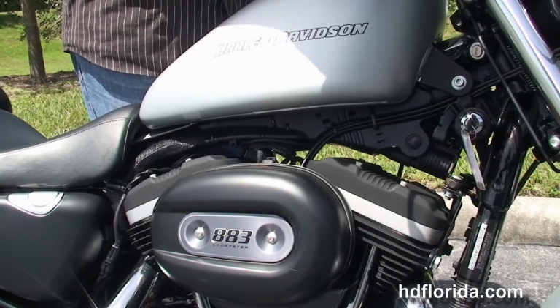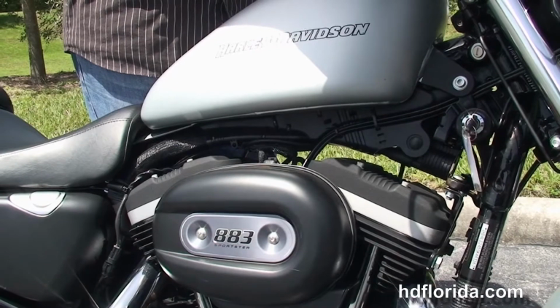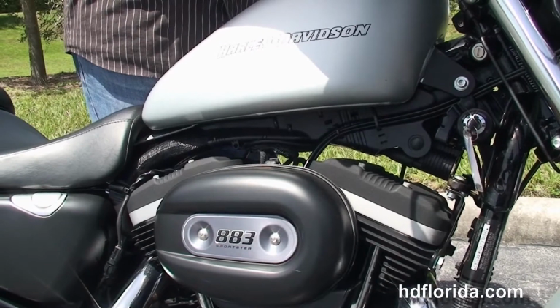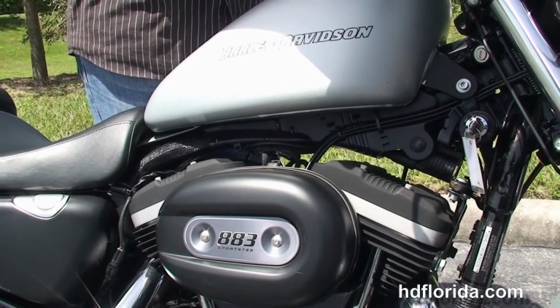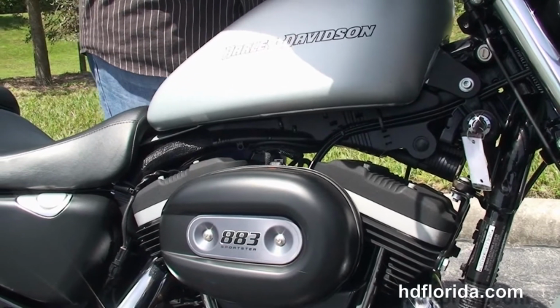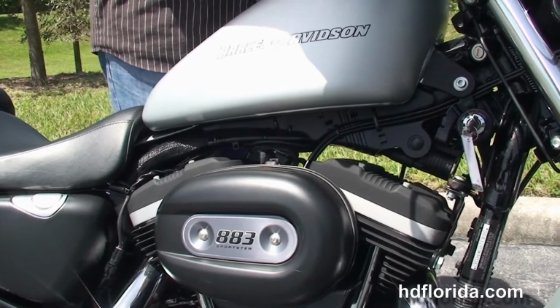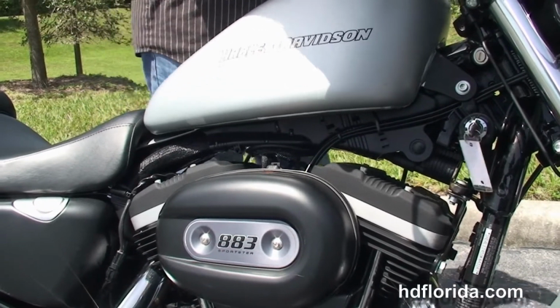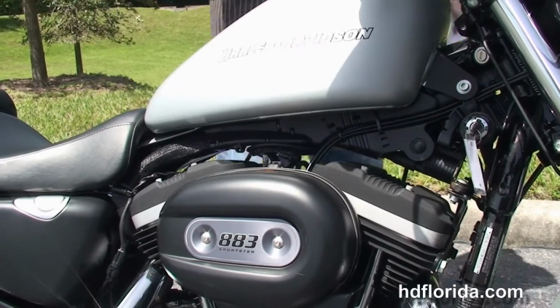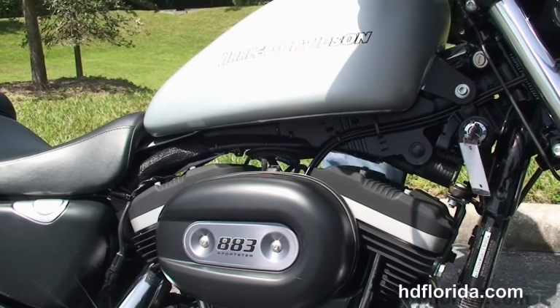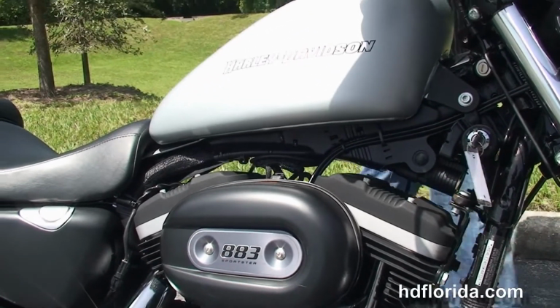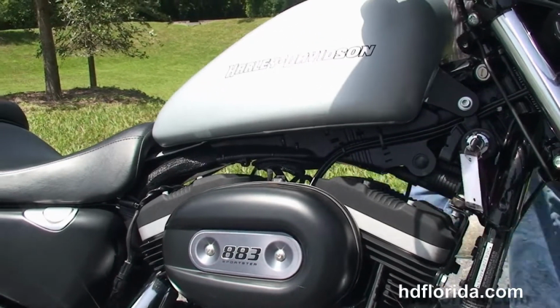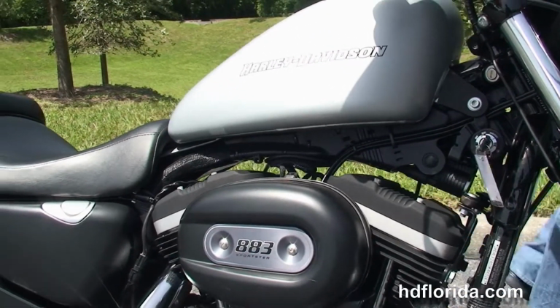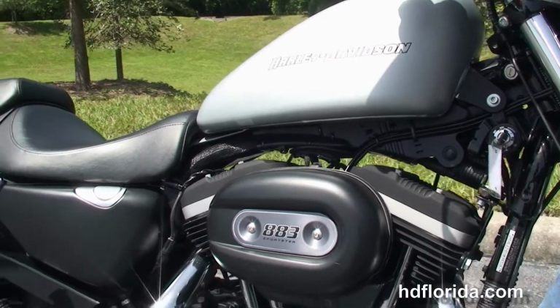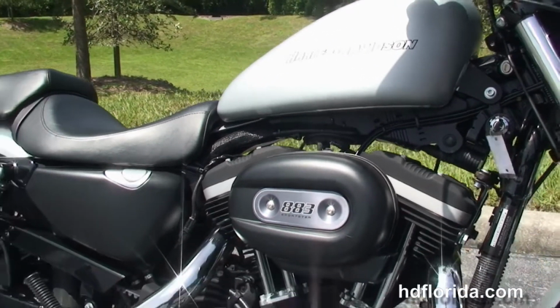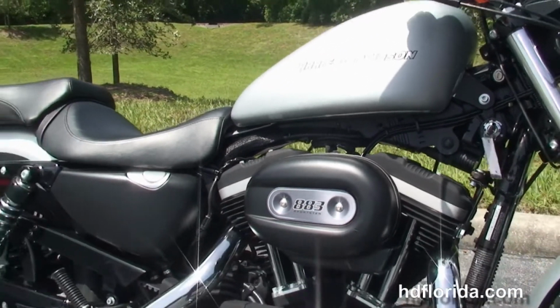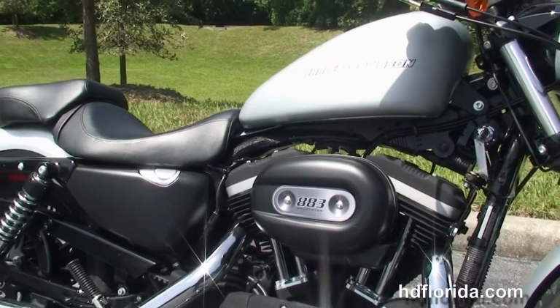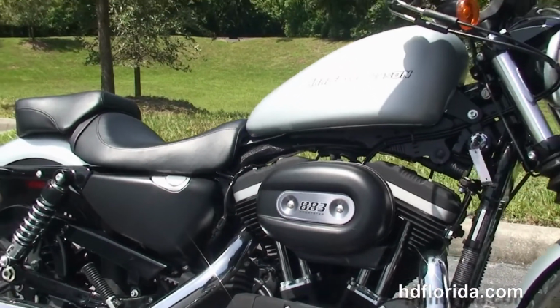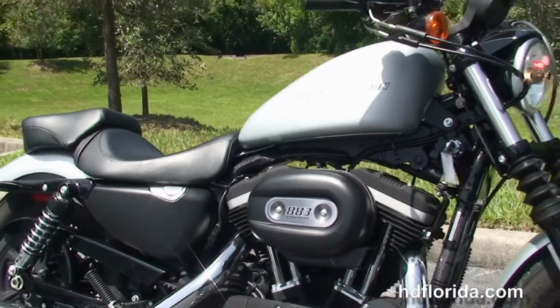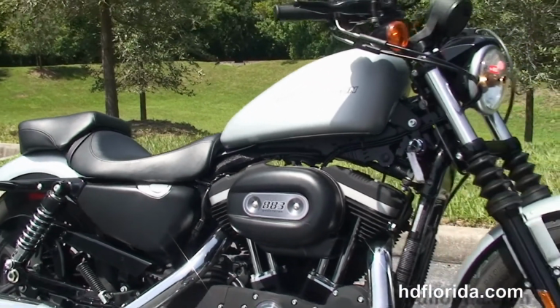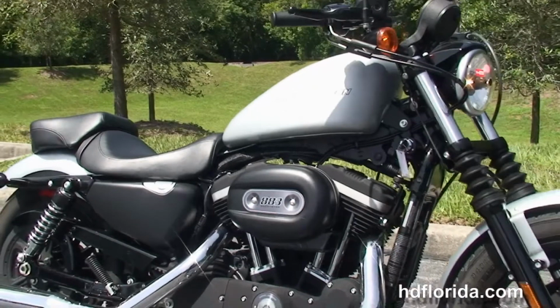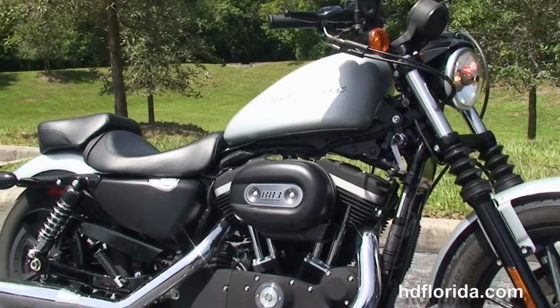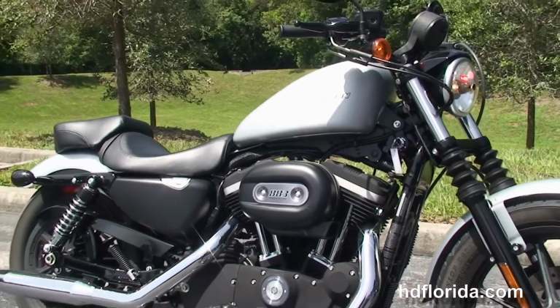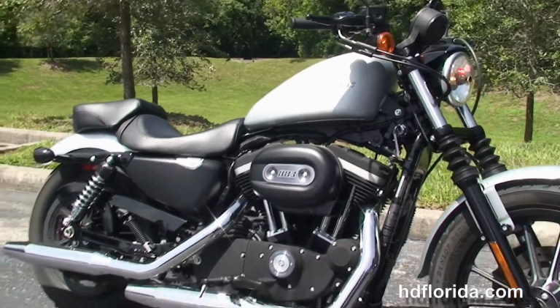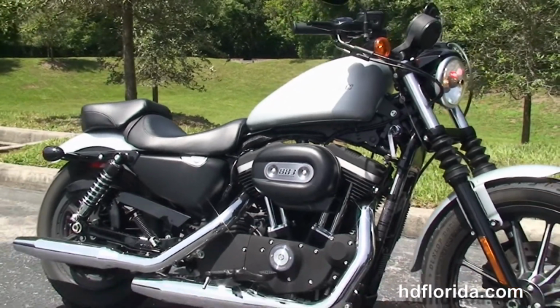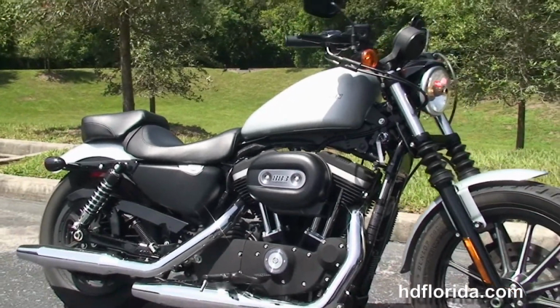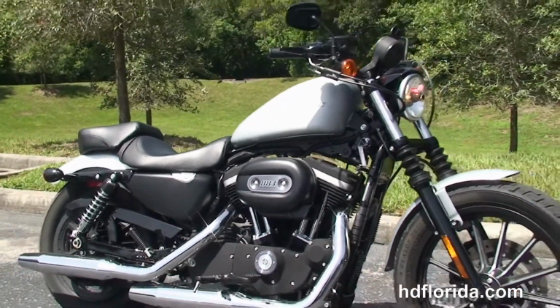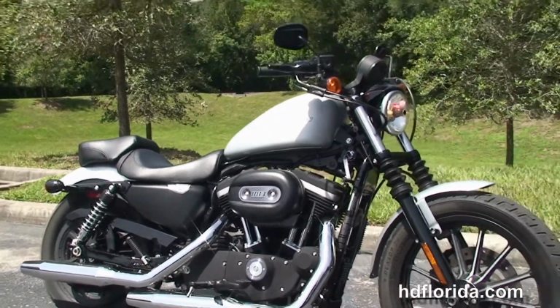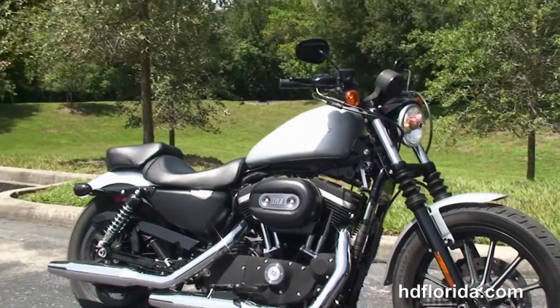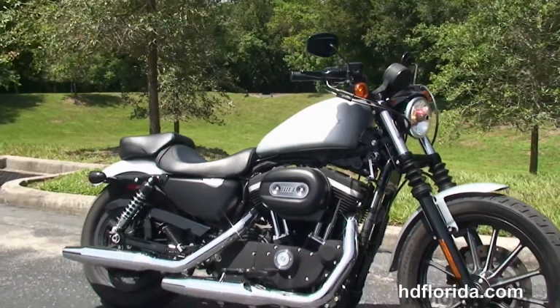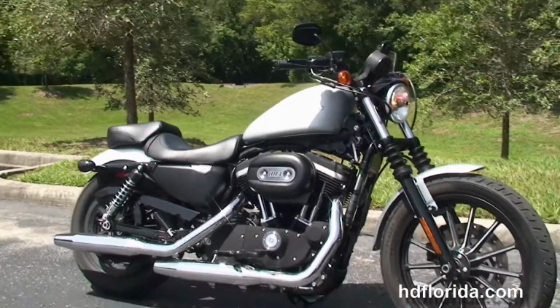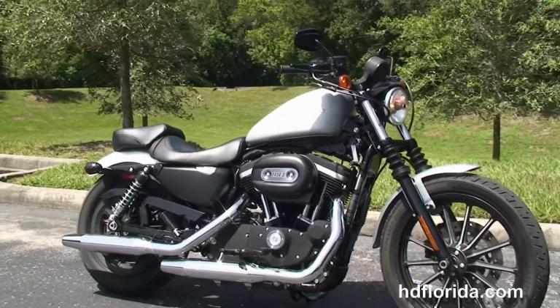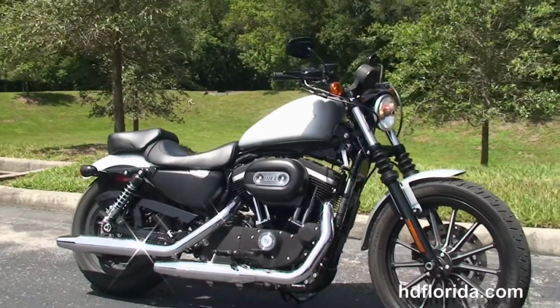We finance used Harley-Davidsons up to 72 months, and be sure to ask about our fly and ride program. Here at the world famous Harley-Davidson Newport Richie, all our bikes are fully serviced and safety inspected.